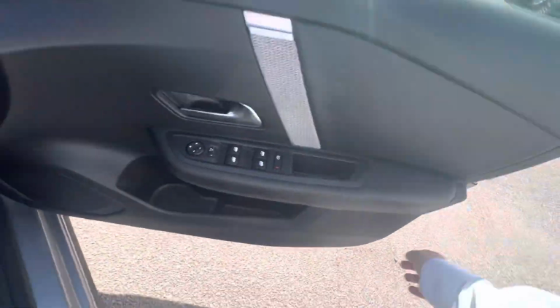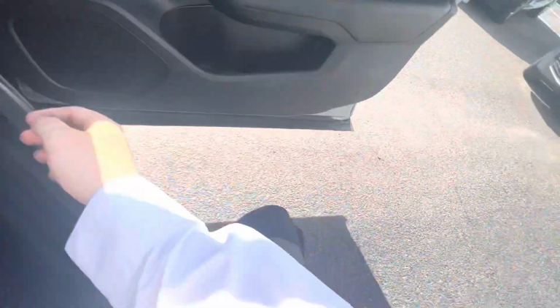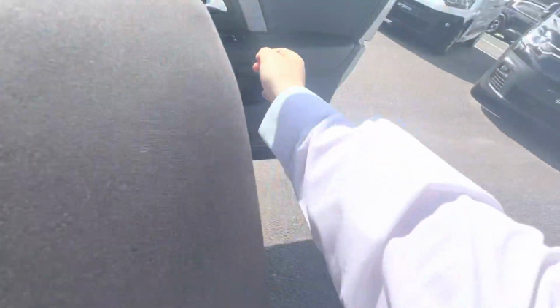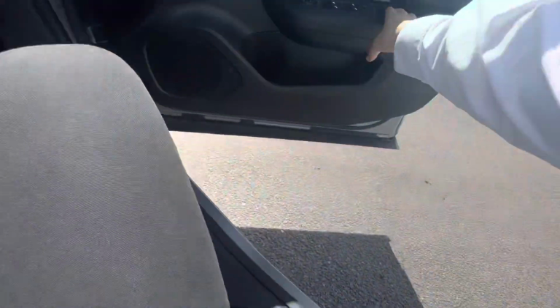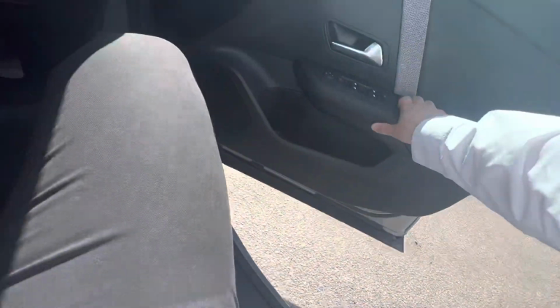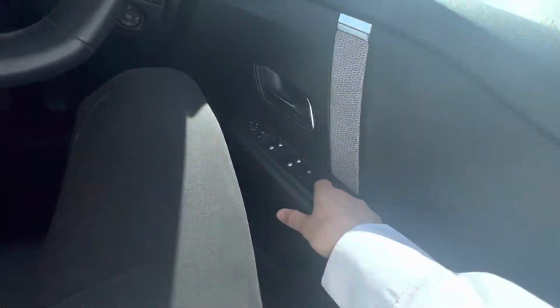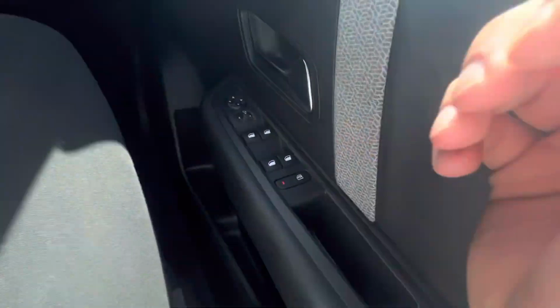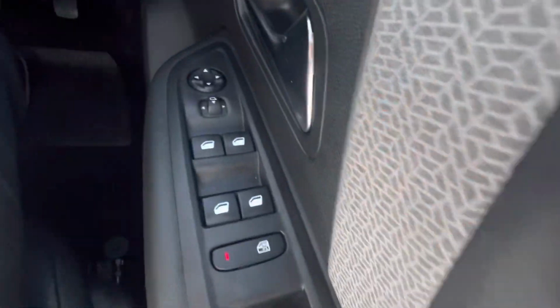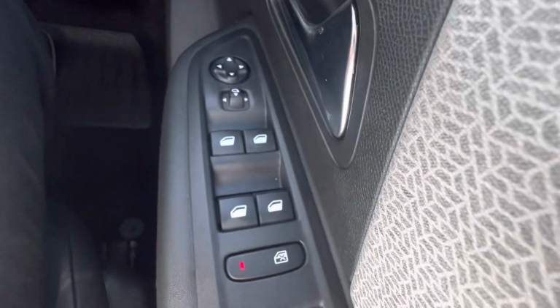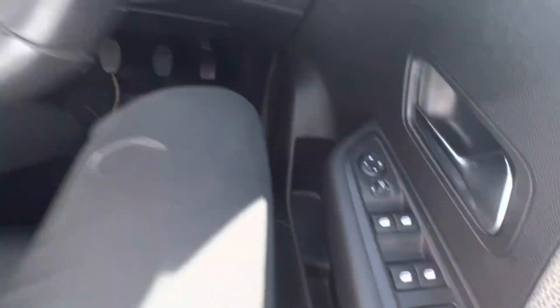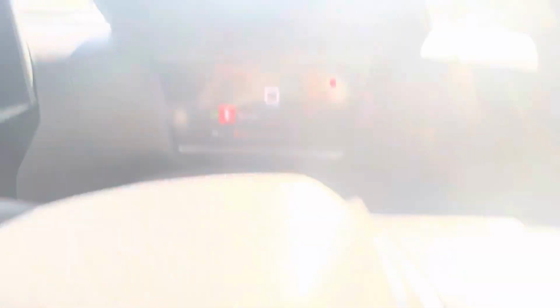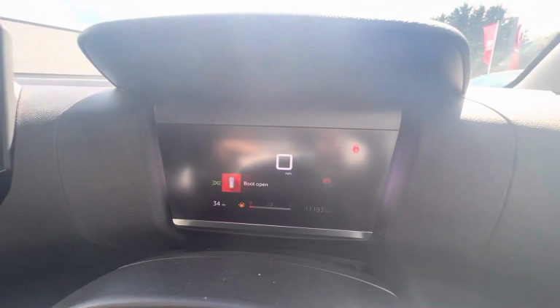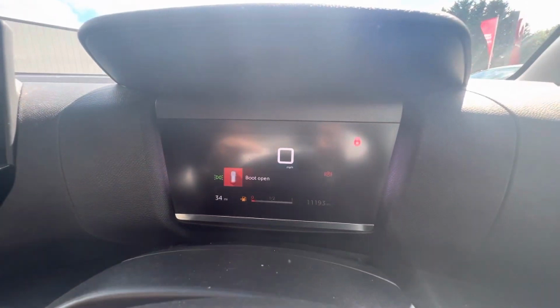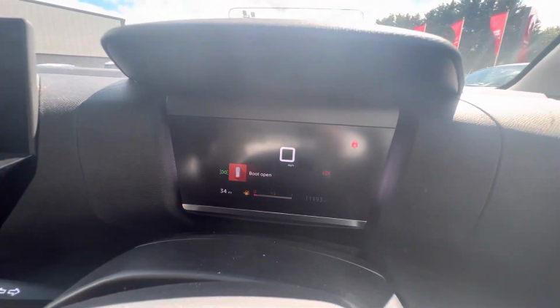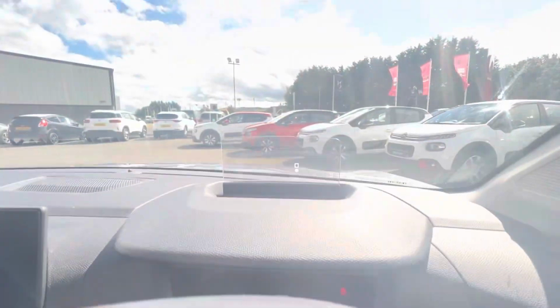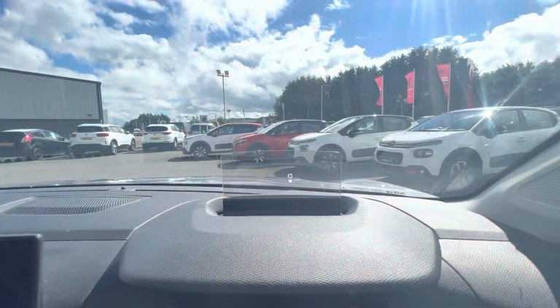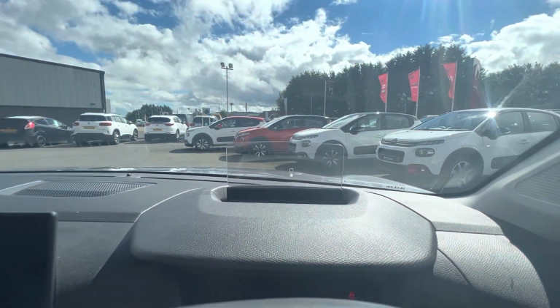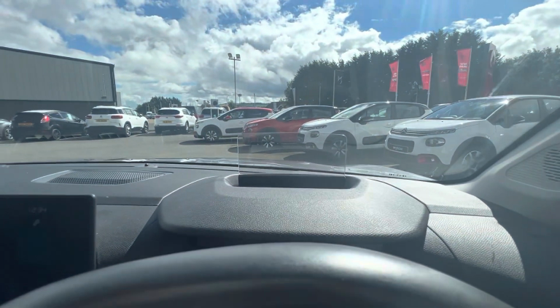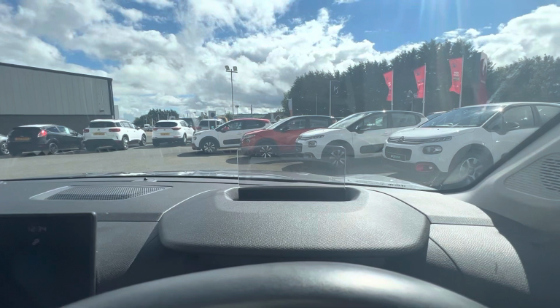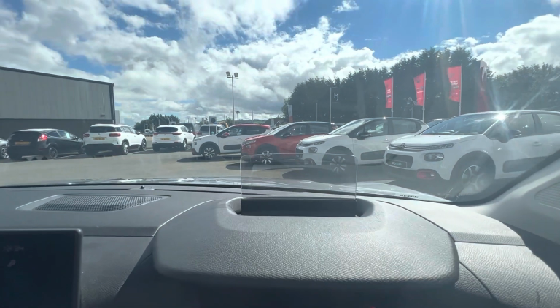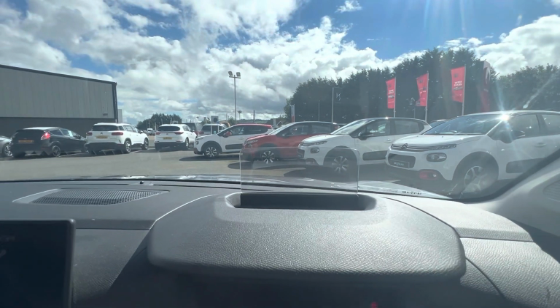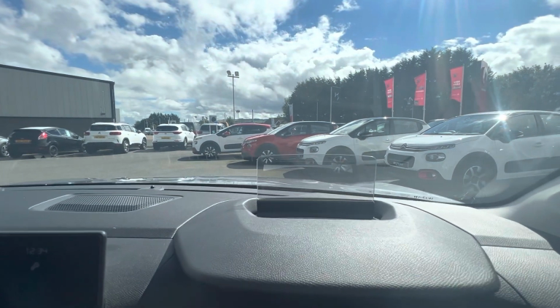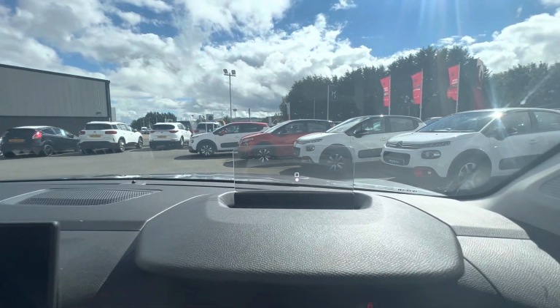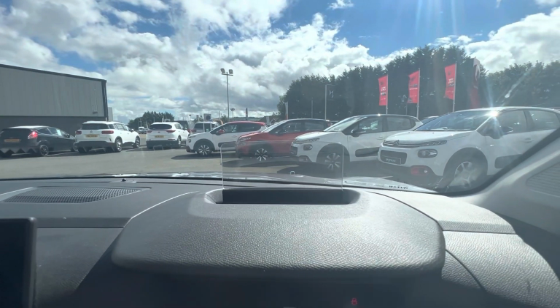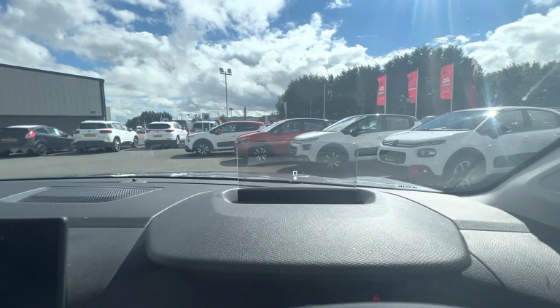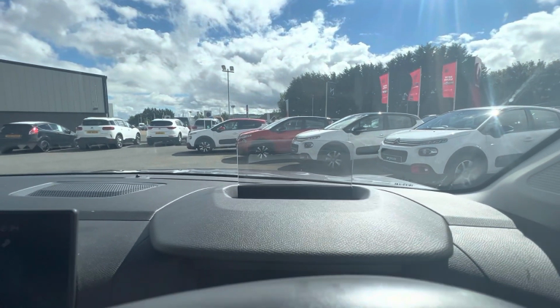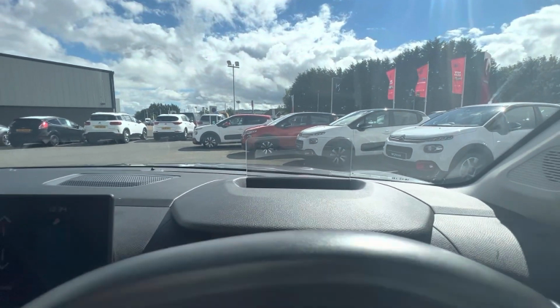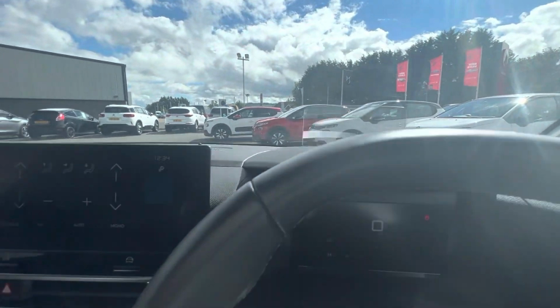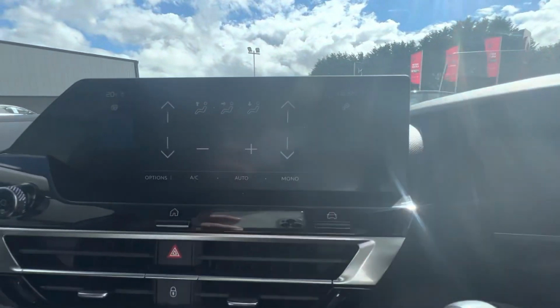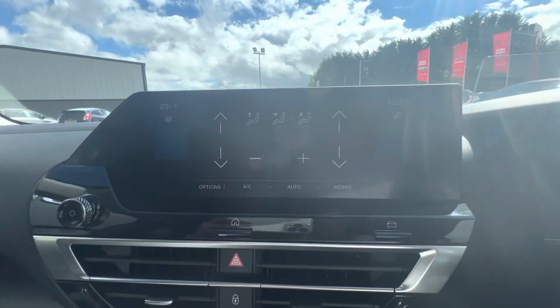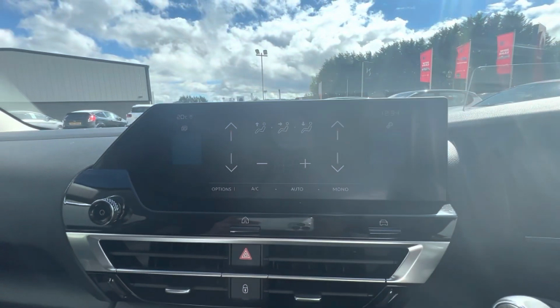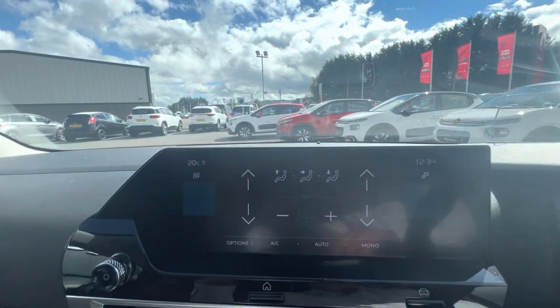Moving on to the driver side here now - electric windows on the side. You have your digital speedometer at the top and you also have your head-up display, which is a new safety feature in the C4 folks. You can use your sat-nav on there and it also shows your digital speedometer. In the middle you have your touch screen.